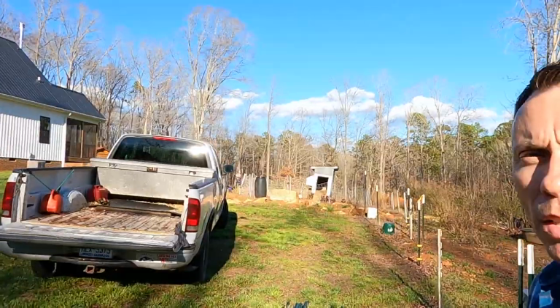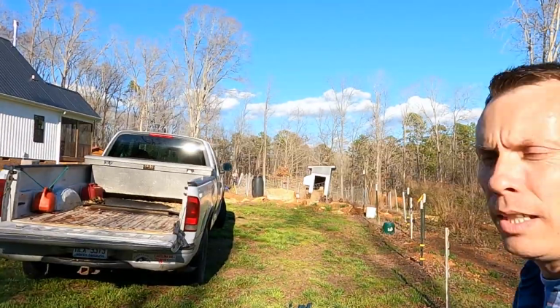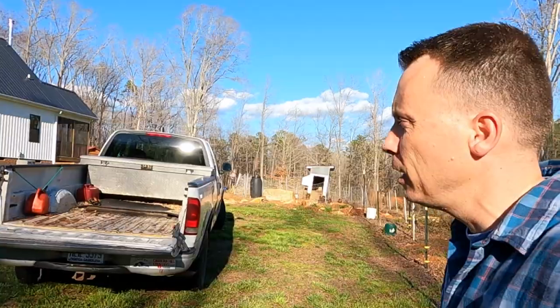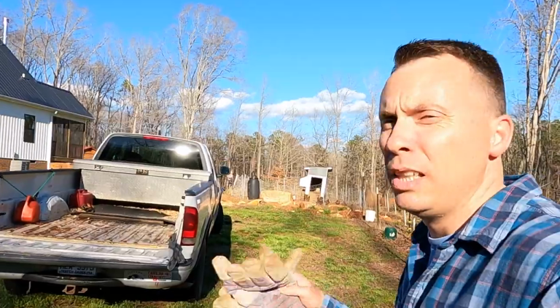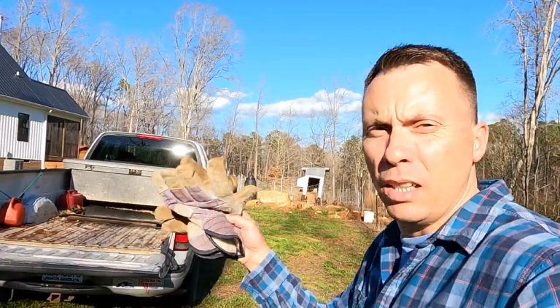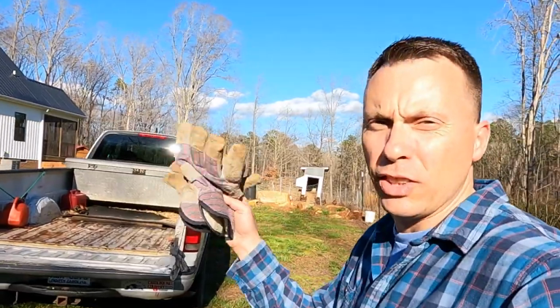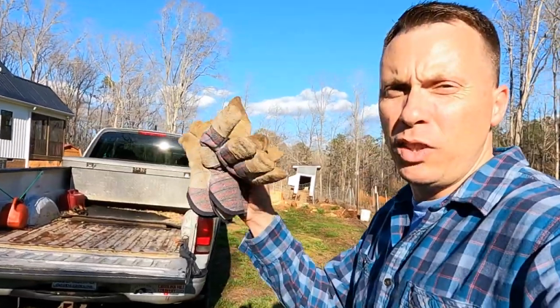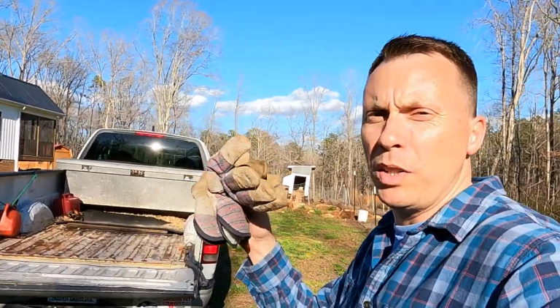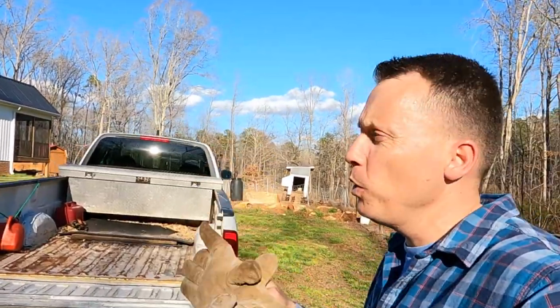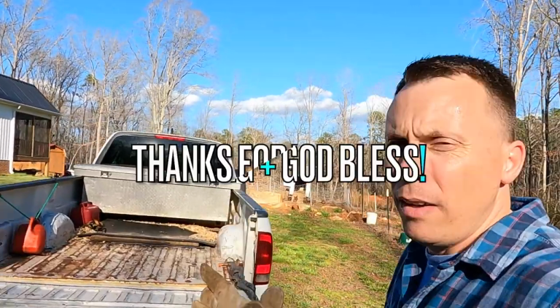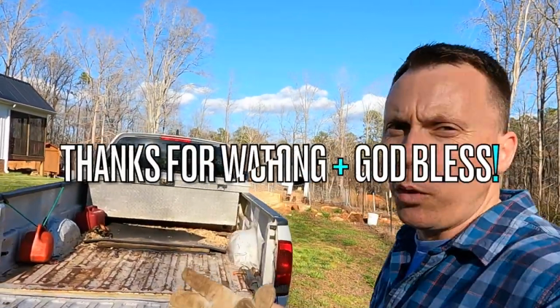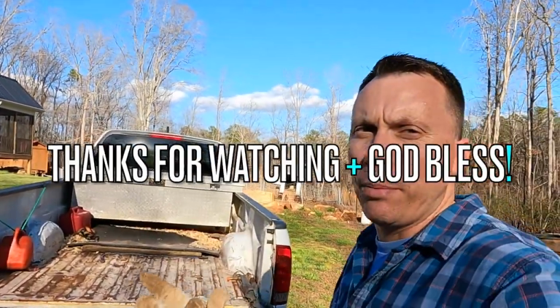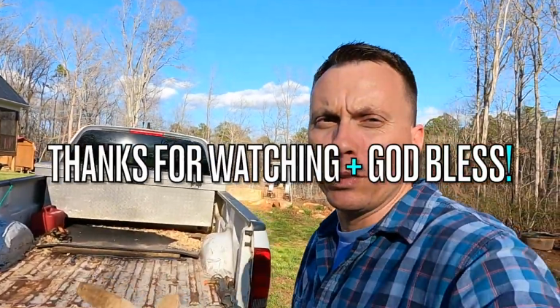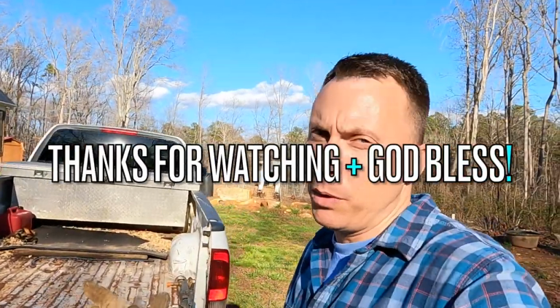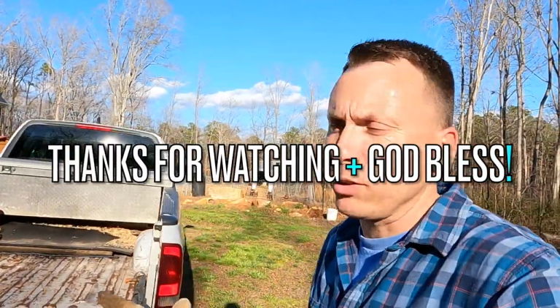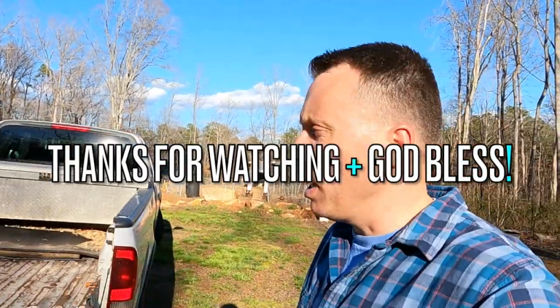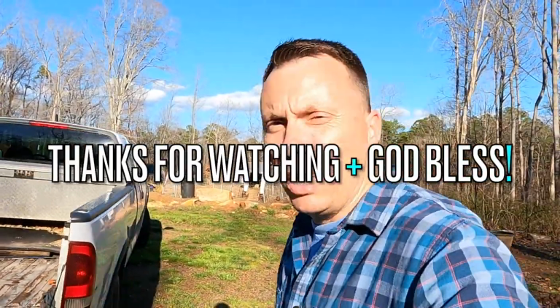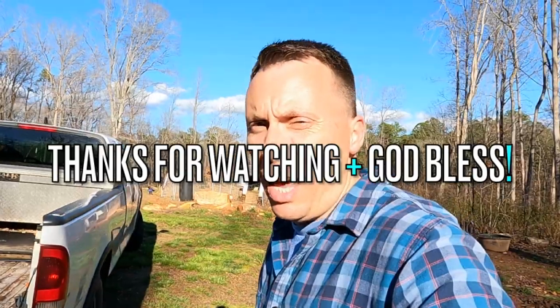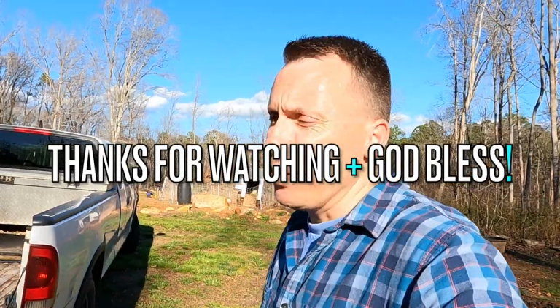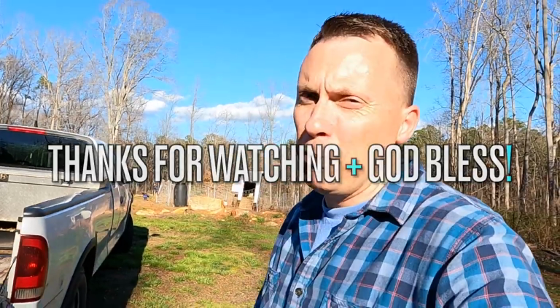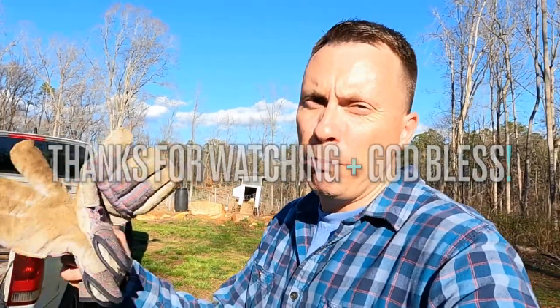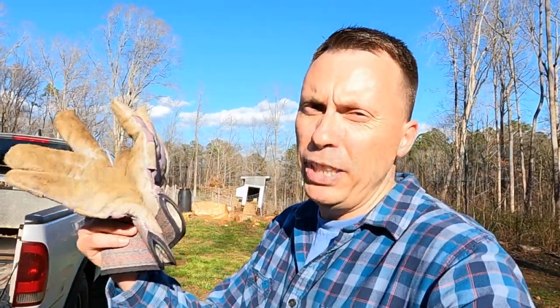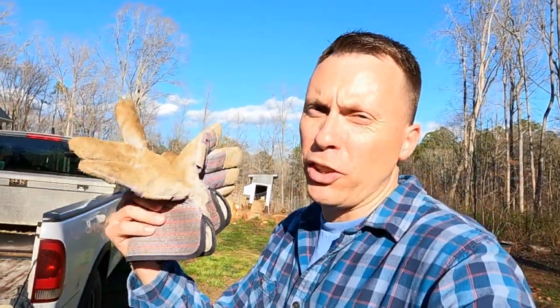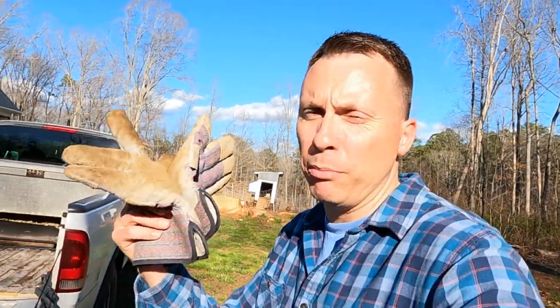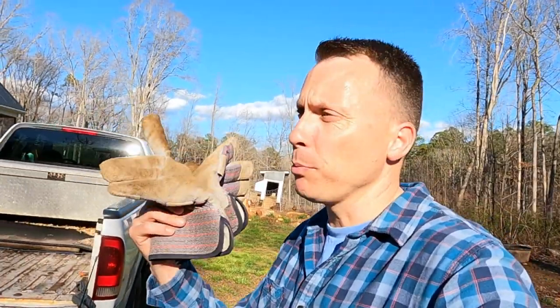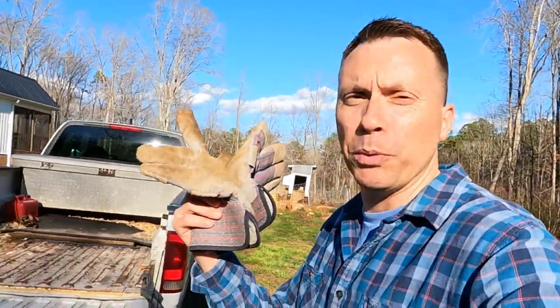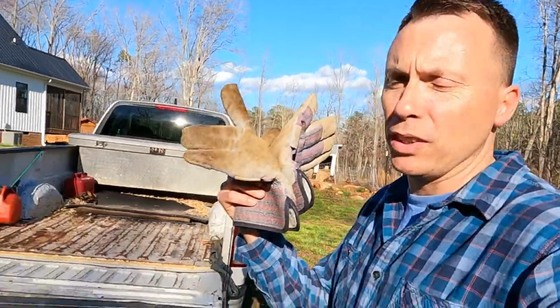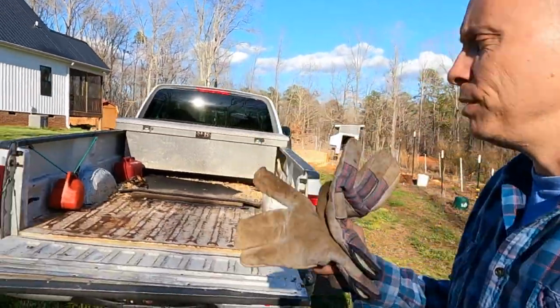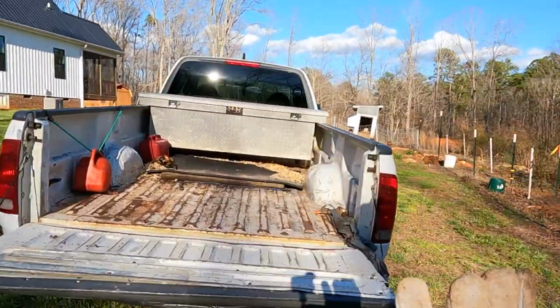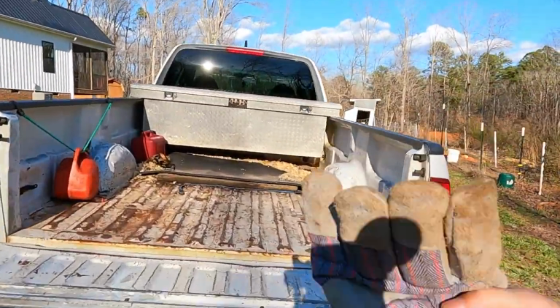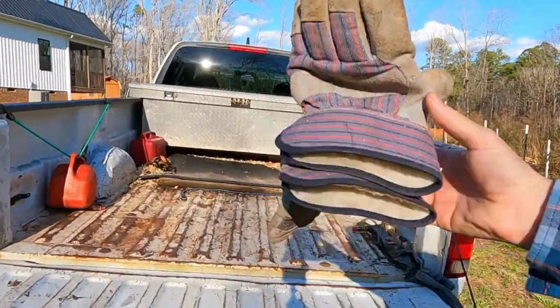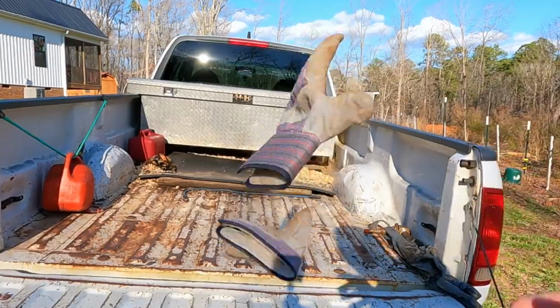All right, so that's how you load and unload four cattle panels from Tractor Supply. I have found that it's much easier and more comfortable to do it with gloves on.